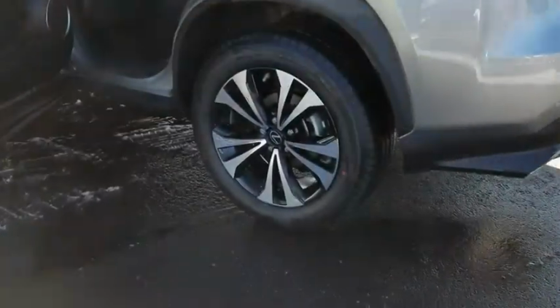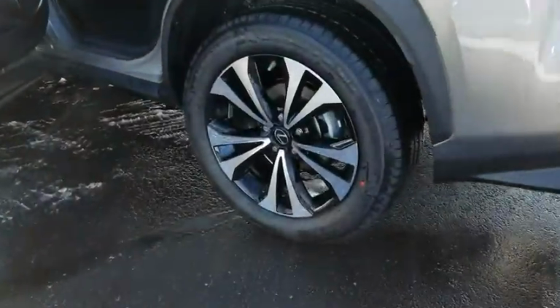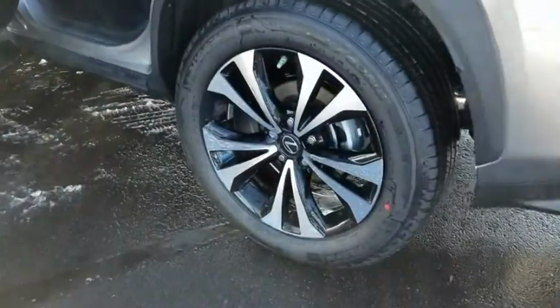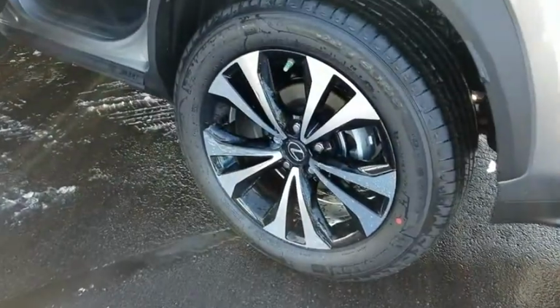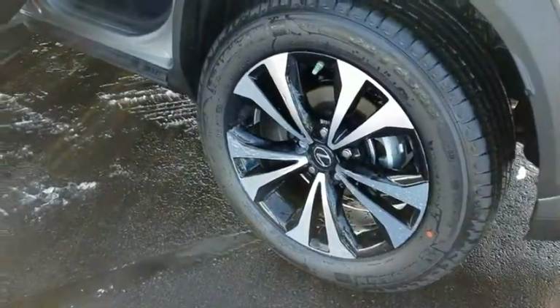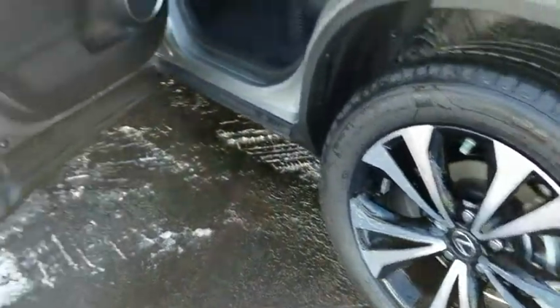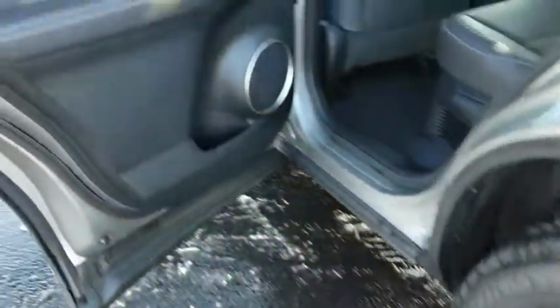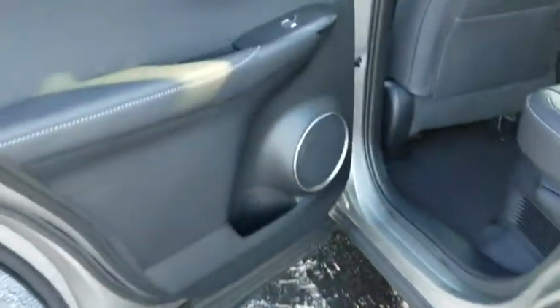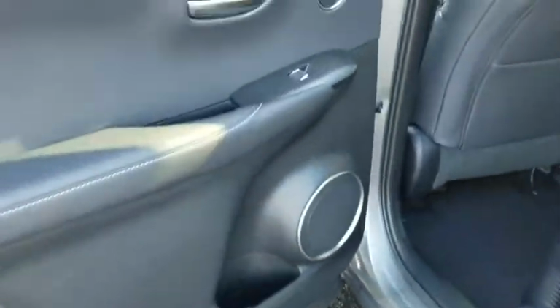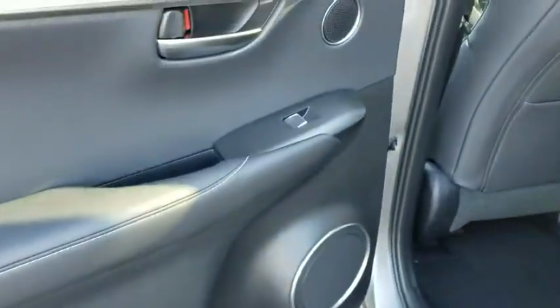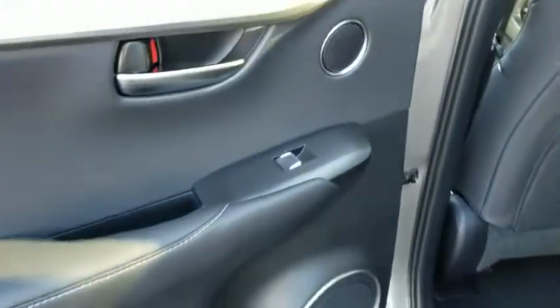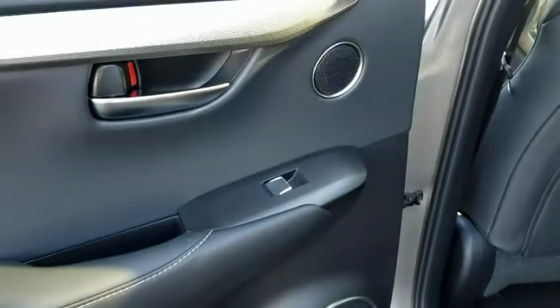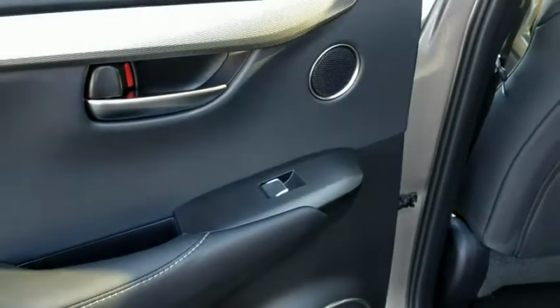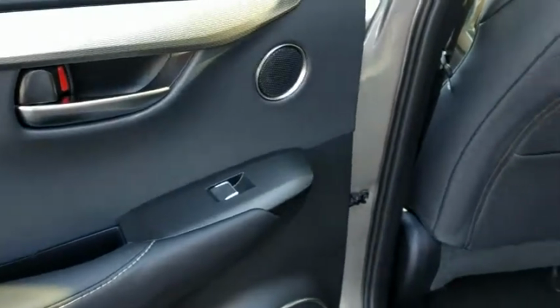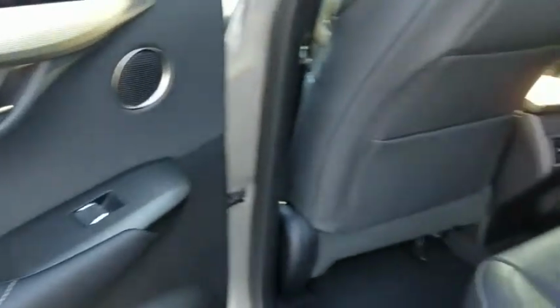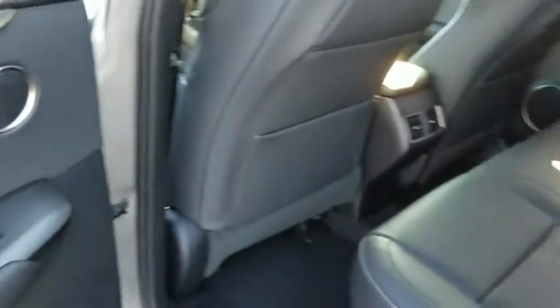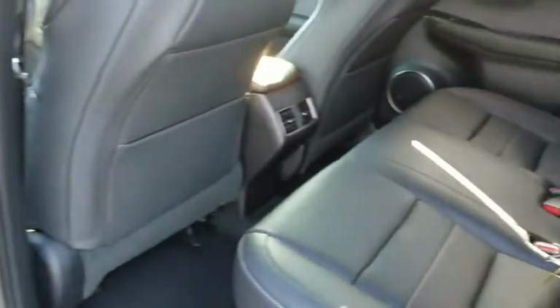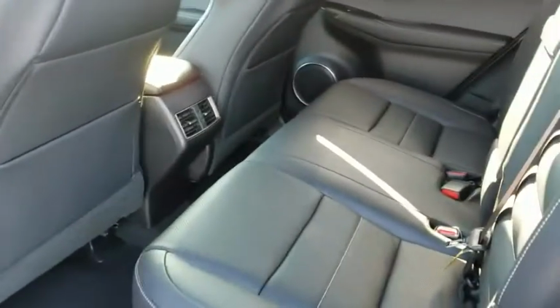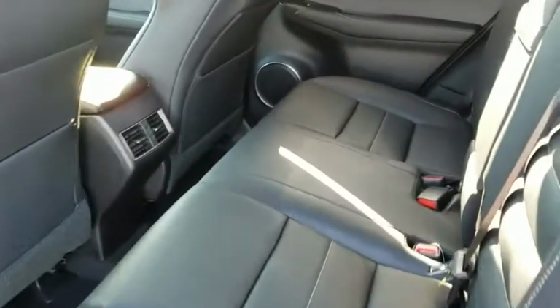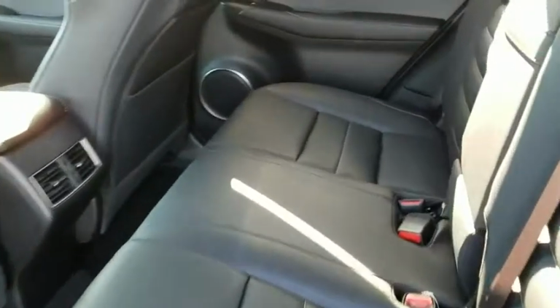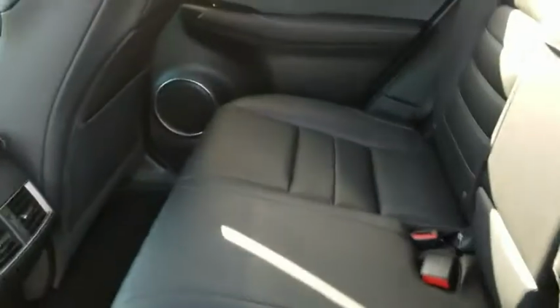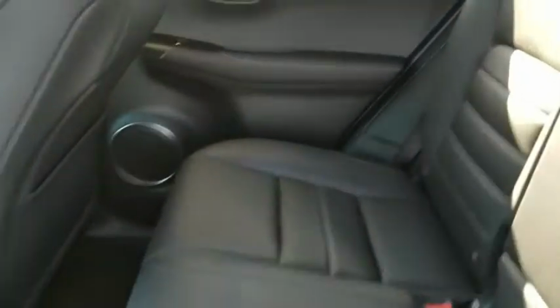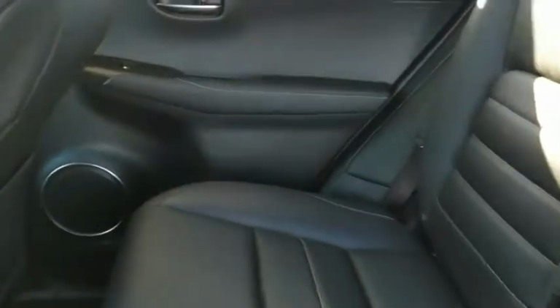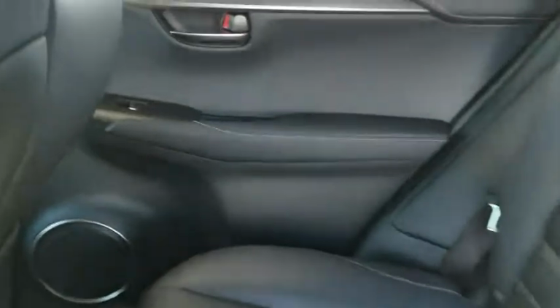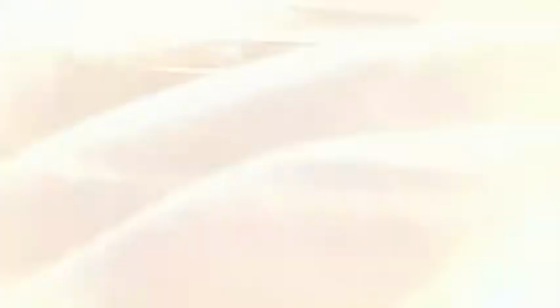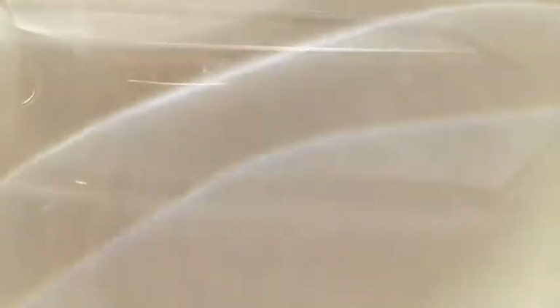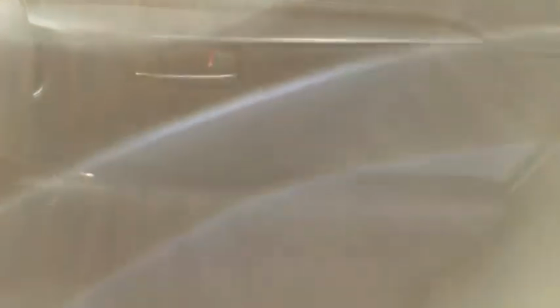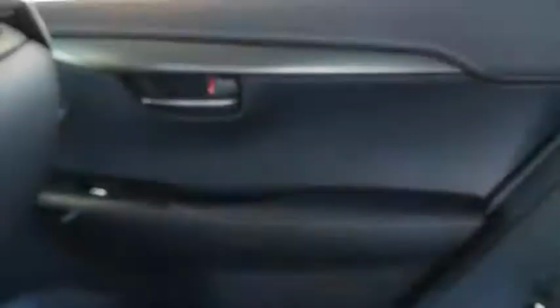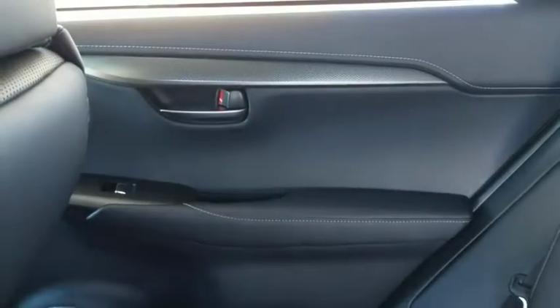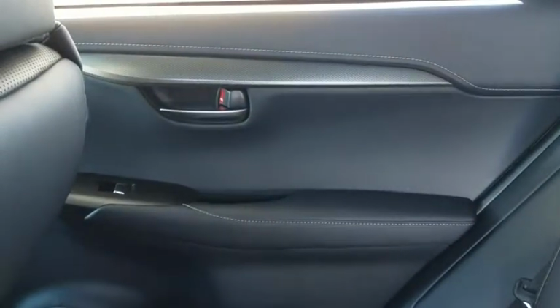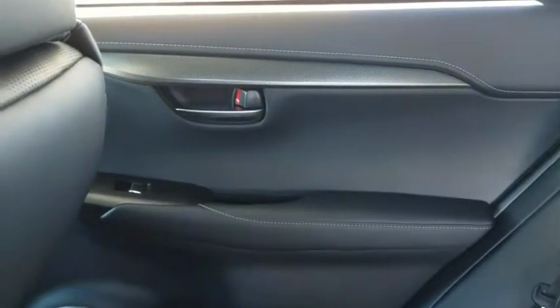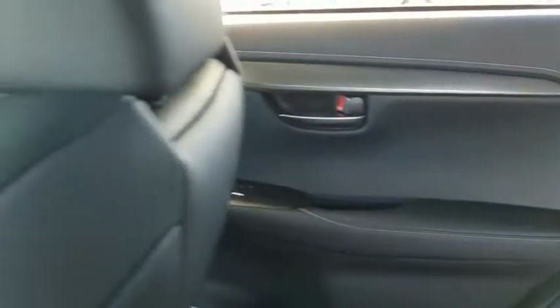Here are some of this vehicle's great options: stability control, traction control, keyless entry, steering wheel audio controls, all-wheel drive, anti-lock braking system, power passenger seat, lane departure warning.